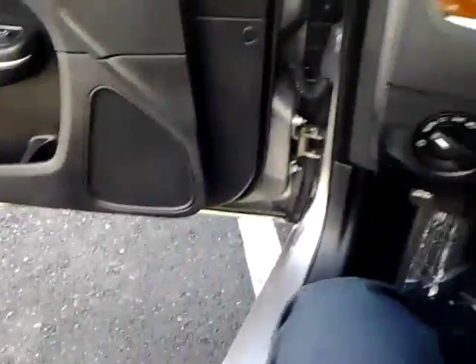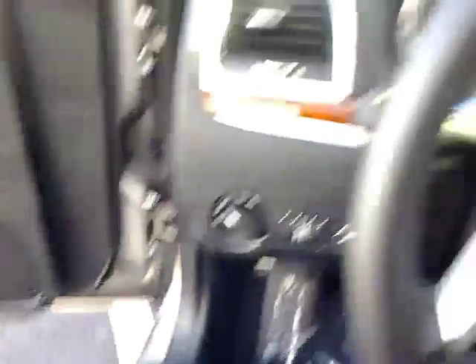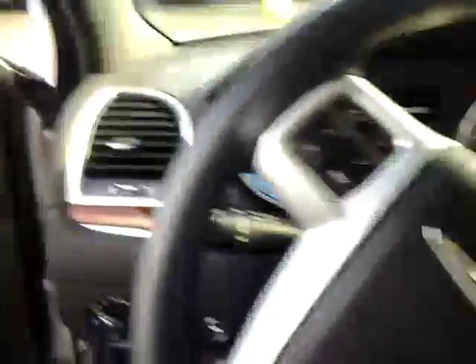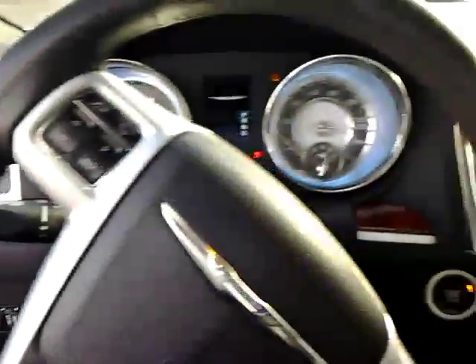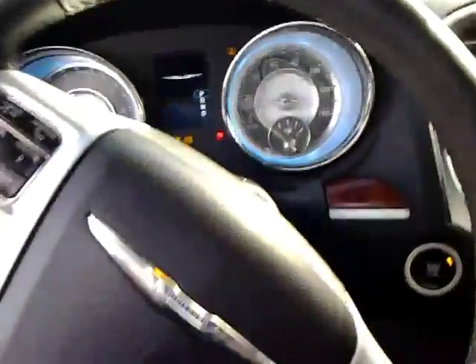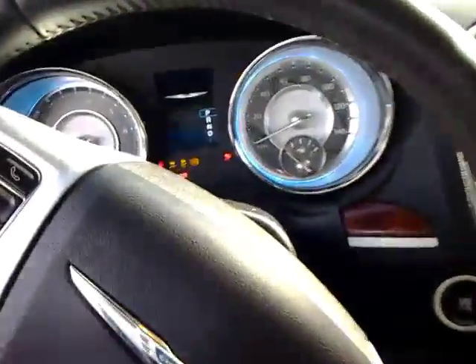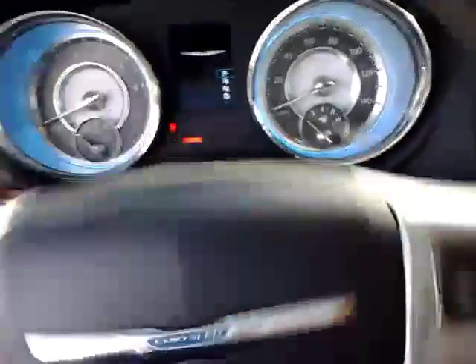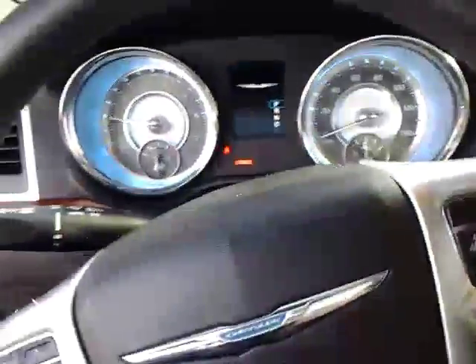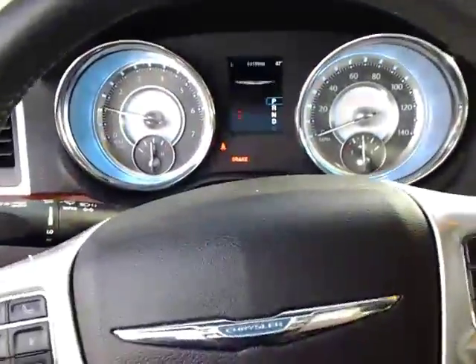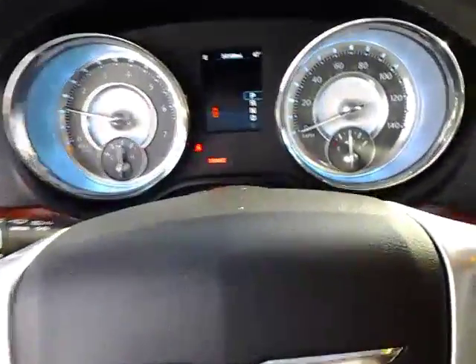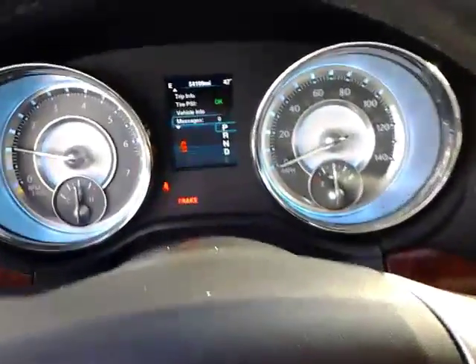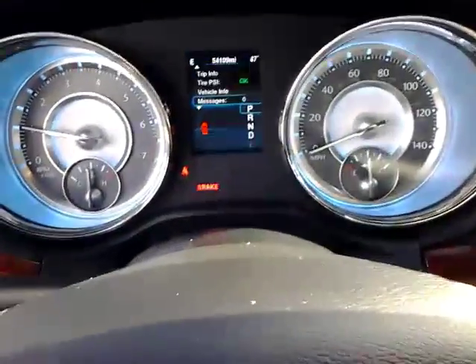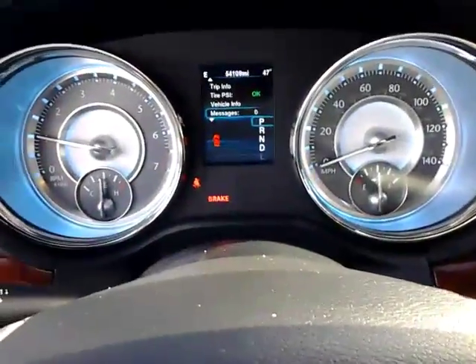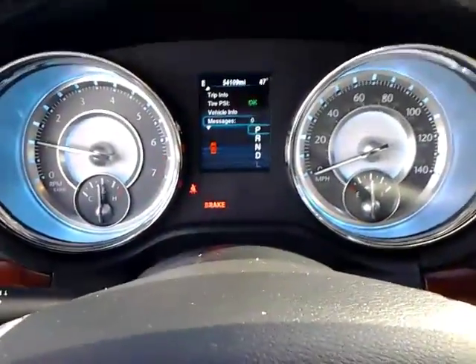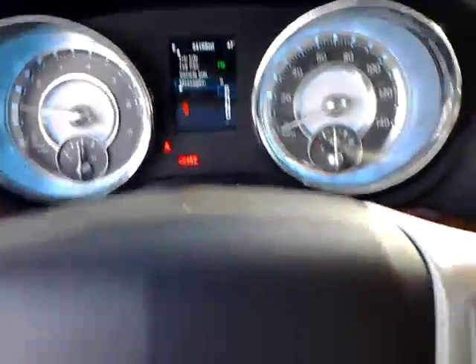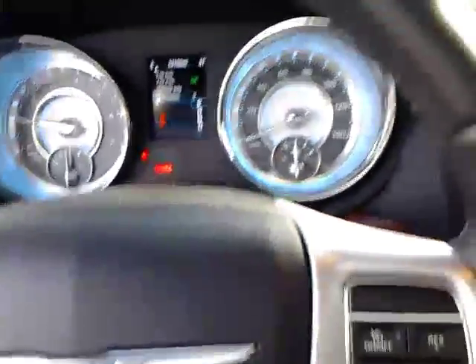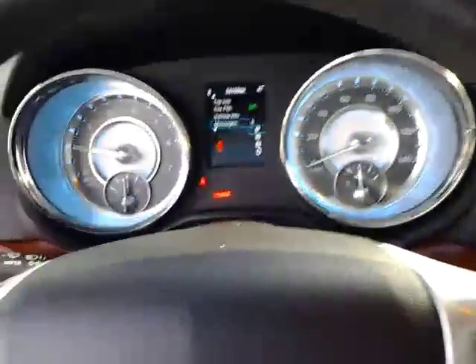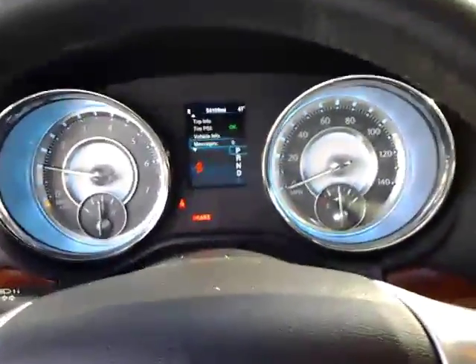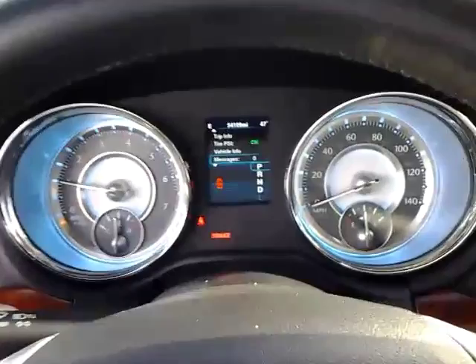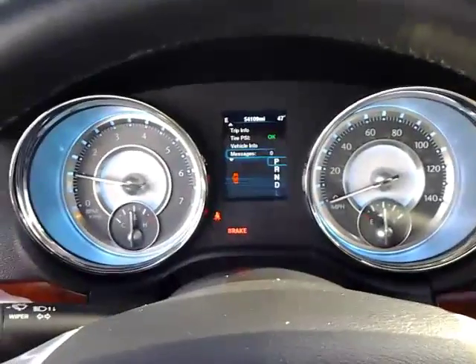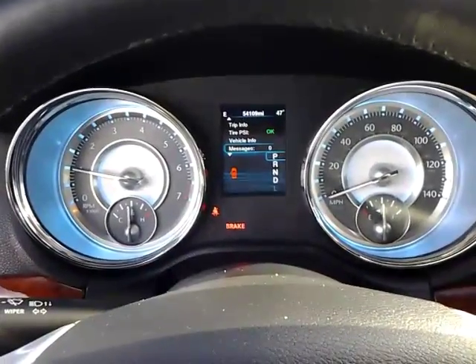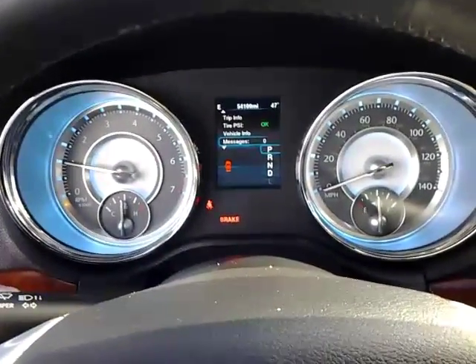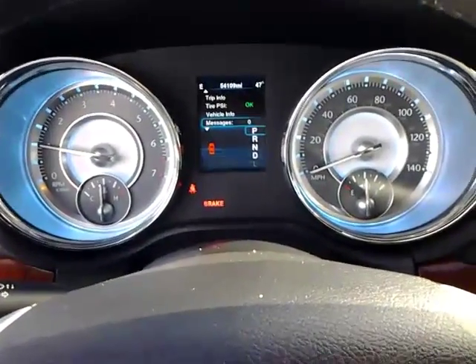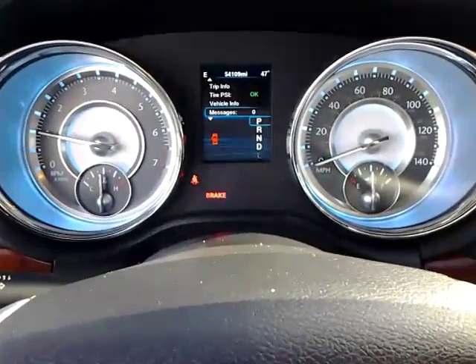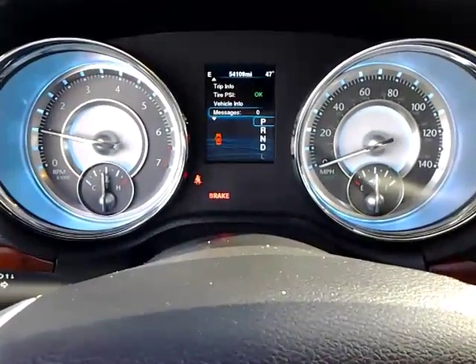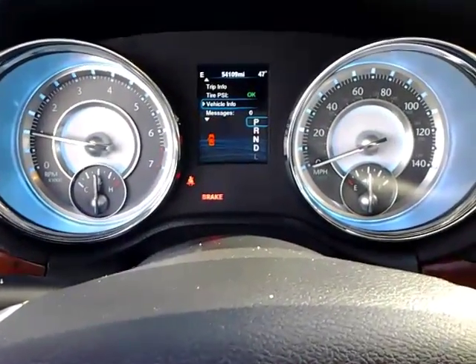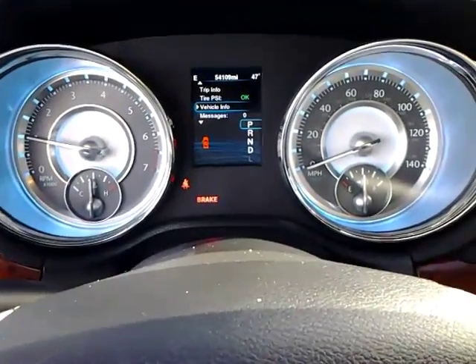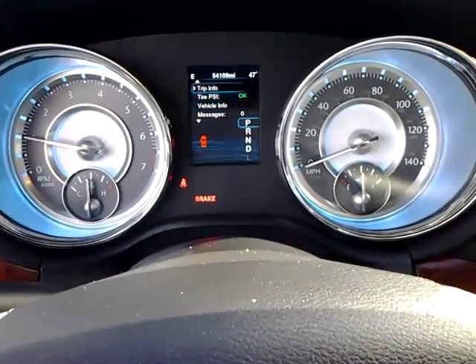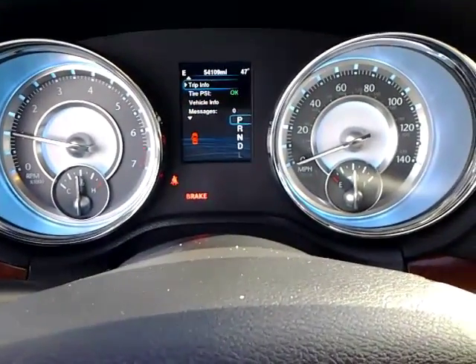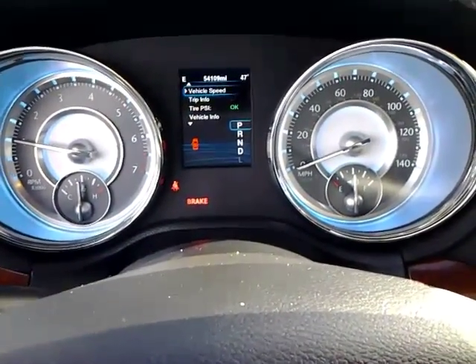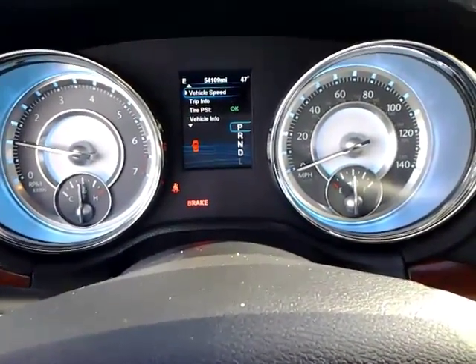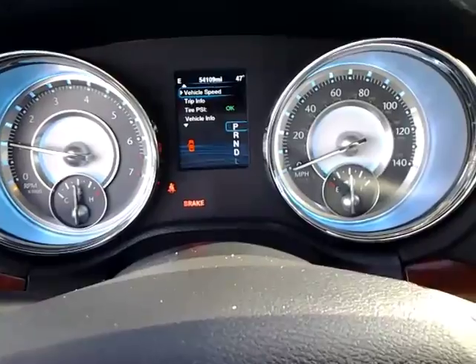Nice quiet V6 engine. You can see a variety of different information through the display, and the car will actually let you know if something's going on.